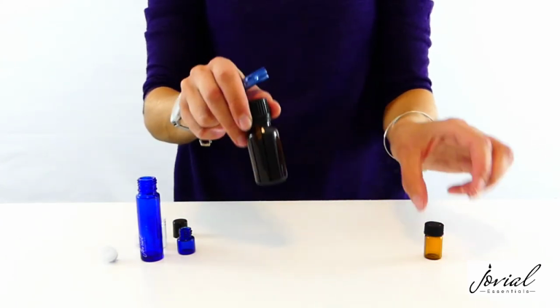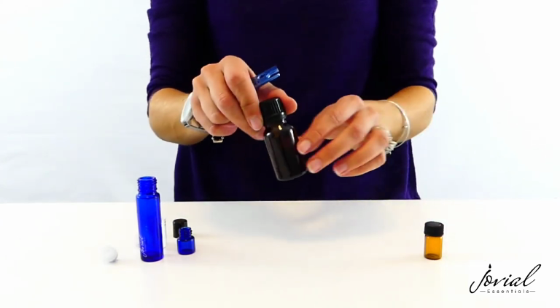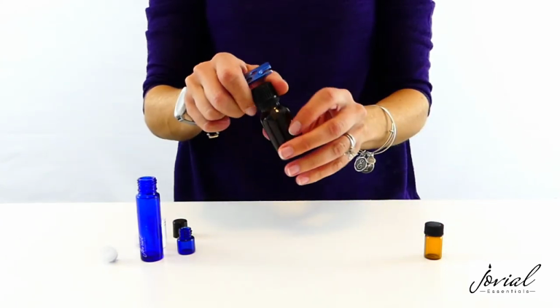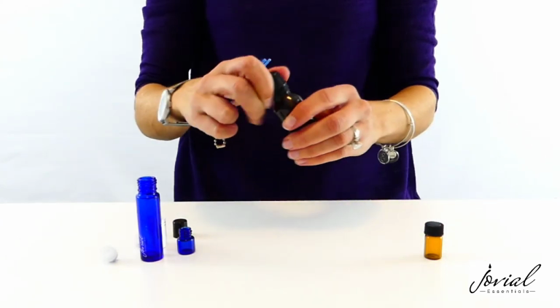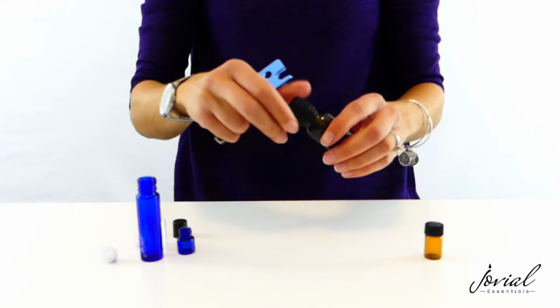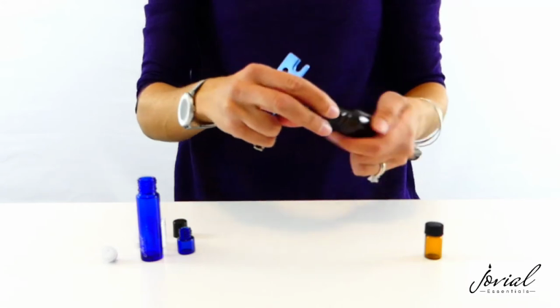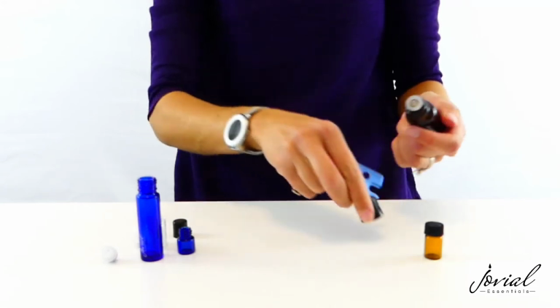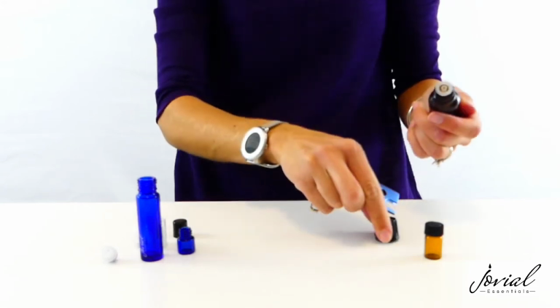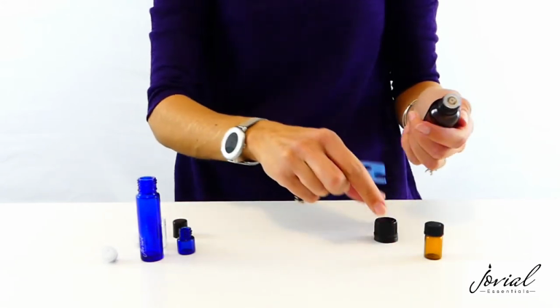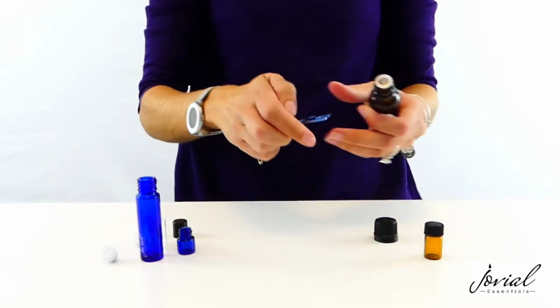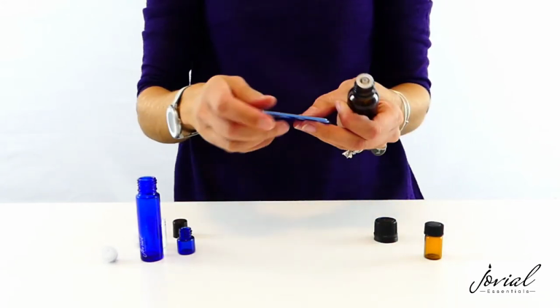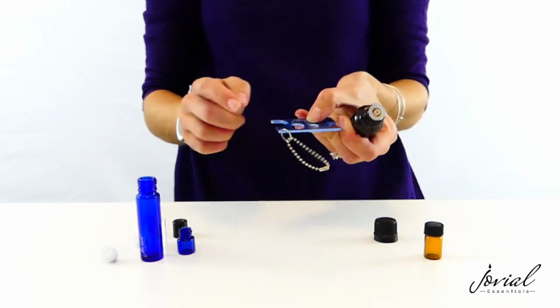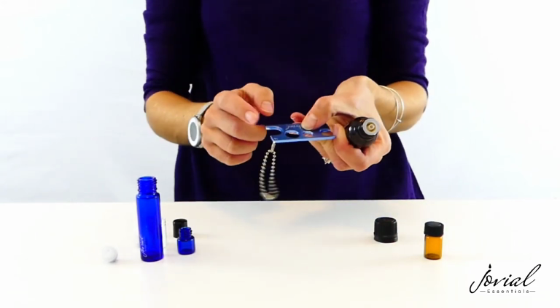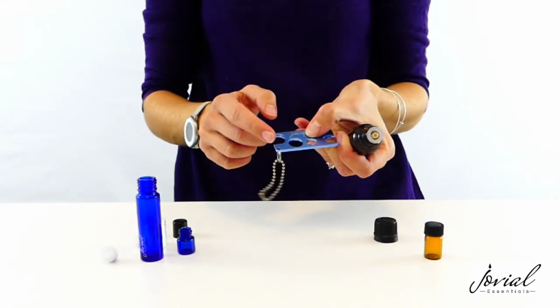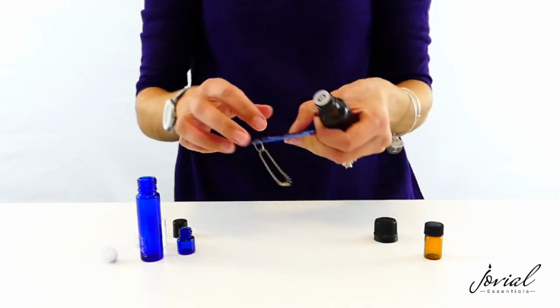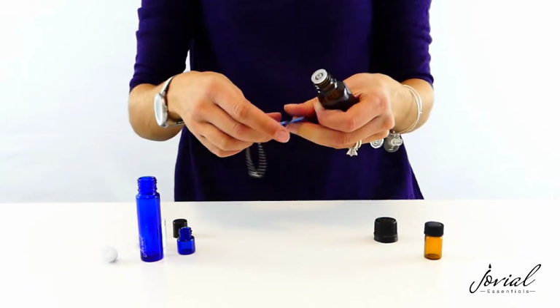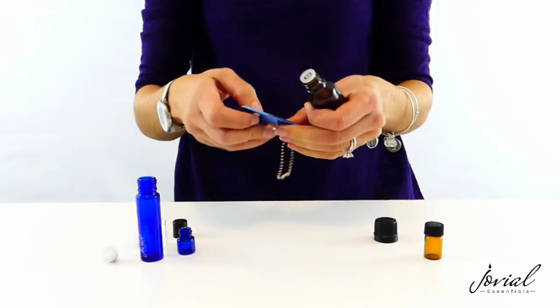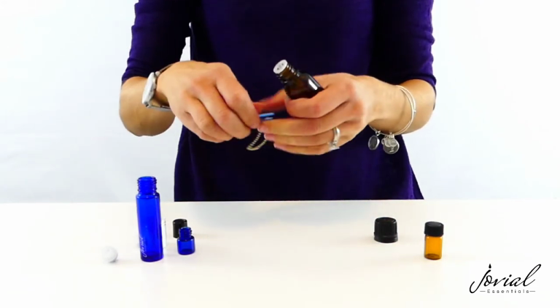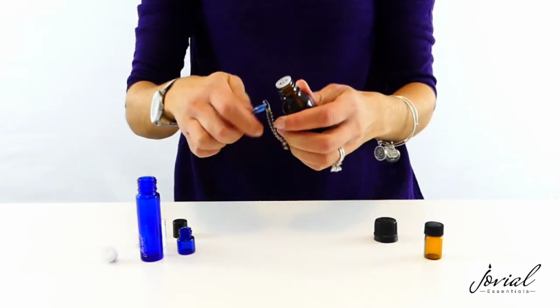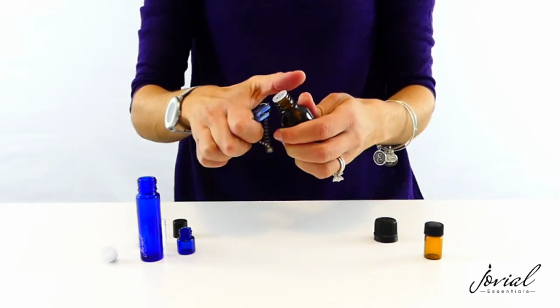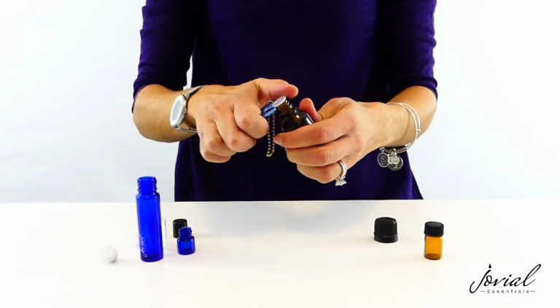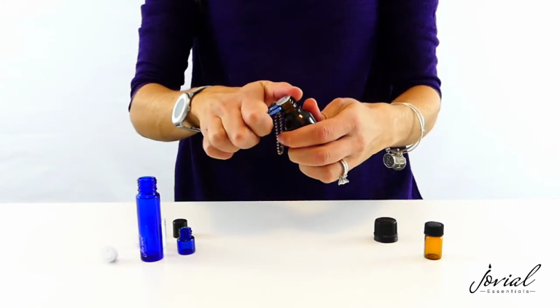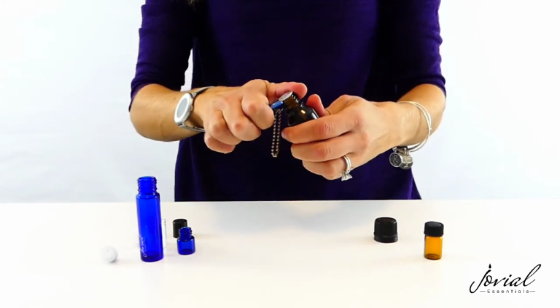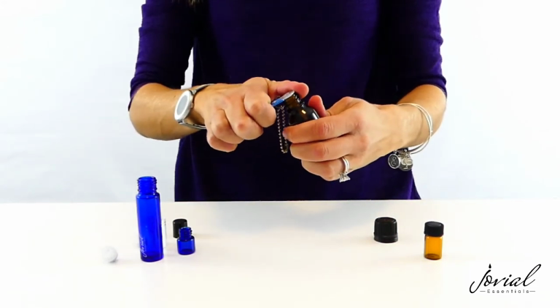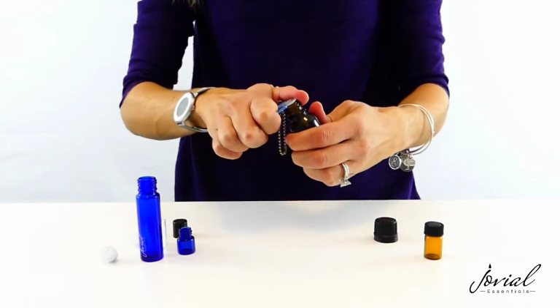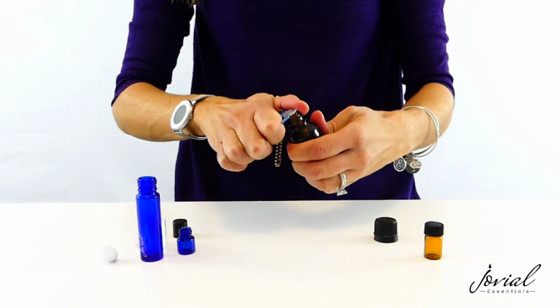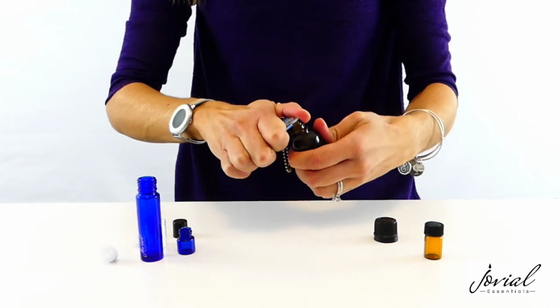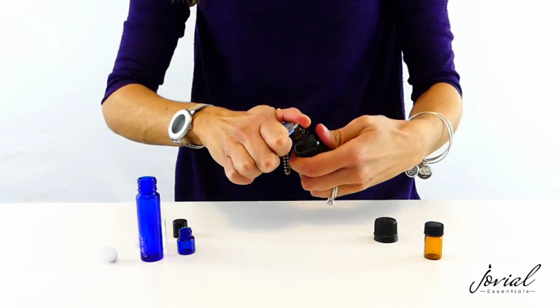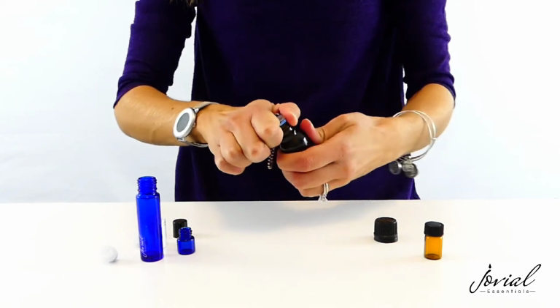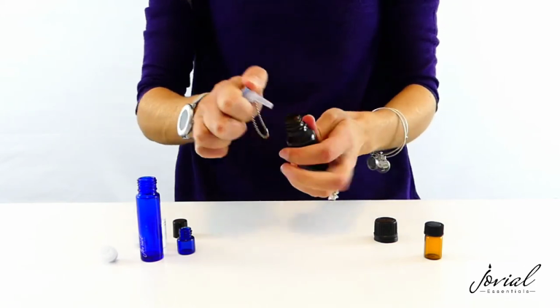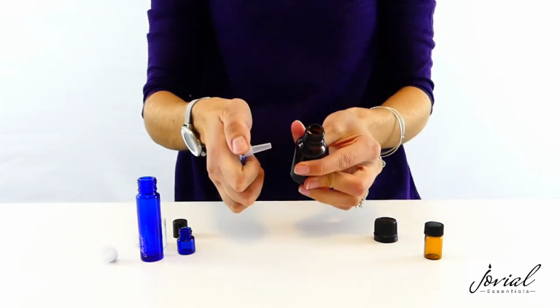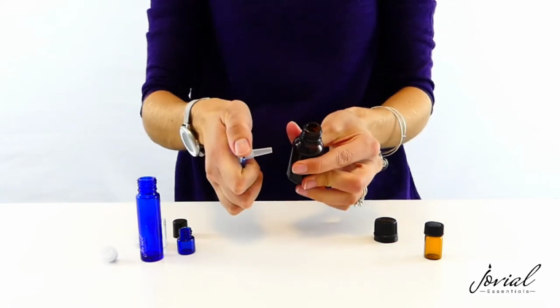This is a large and small regular essential oil bottle. For the large bottle, use the small end of the key, place it under the top, and pop it off.